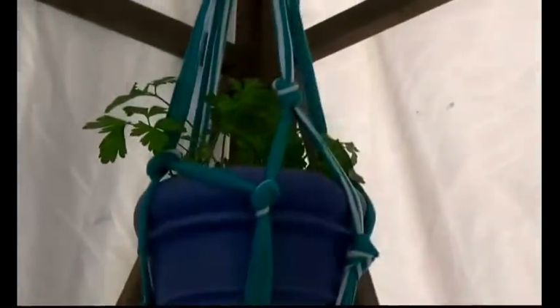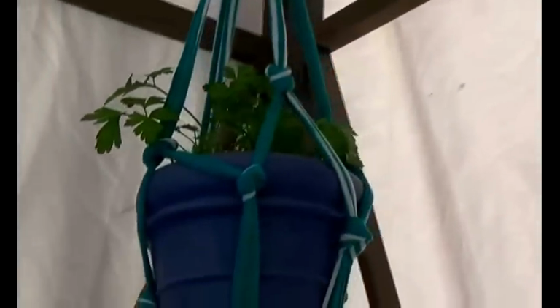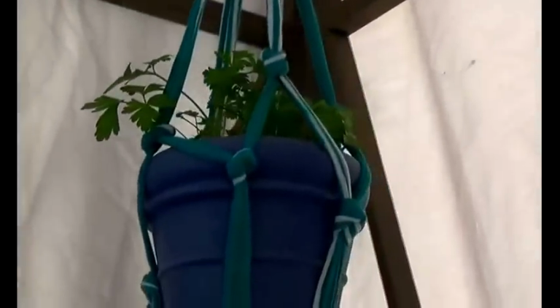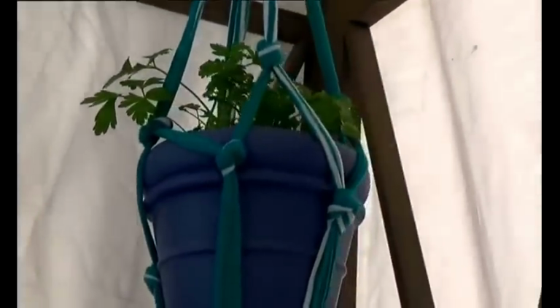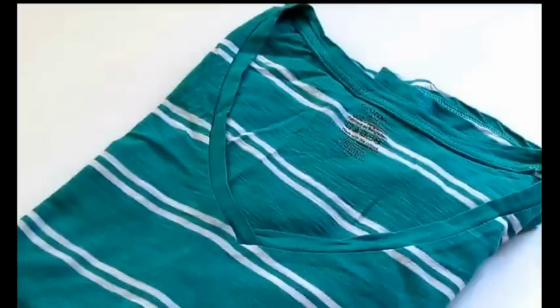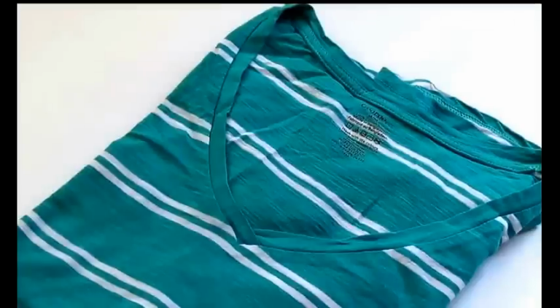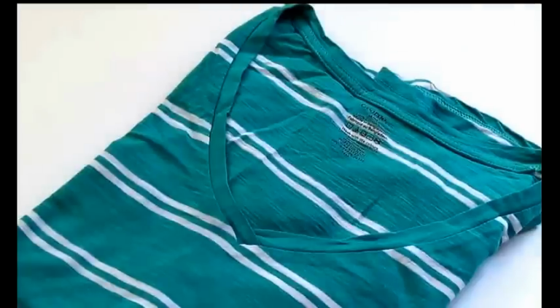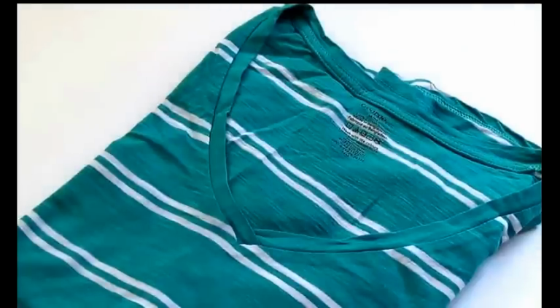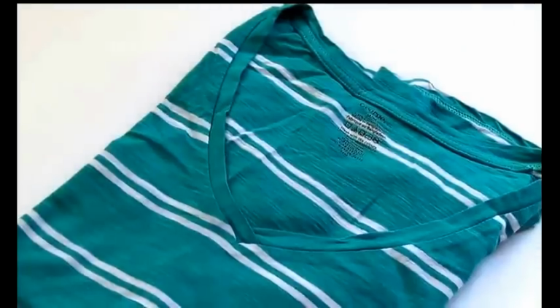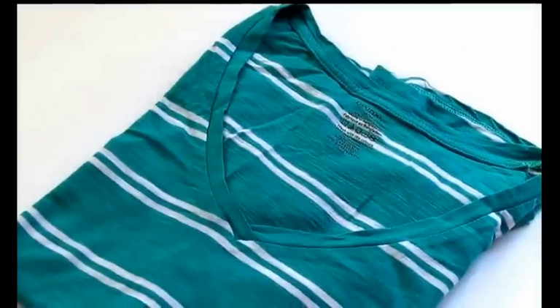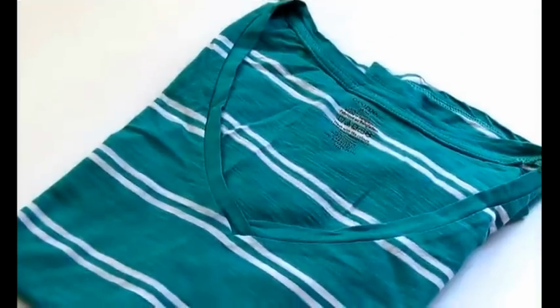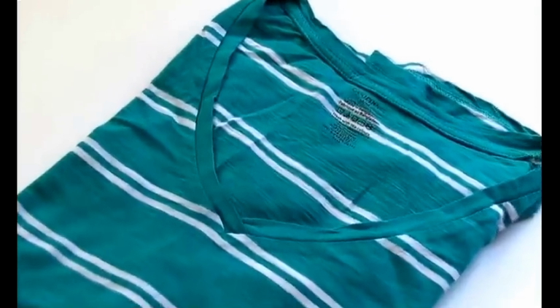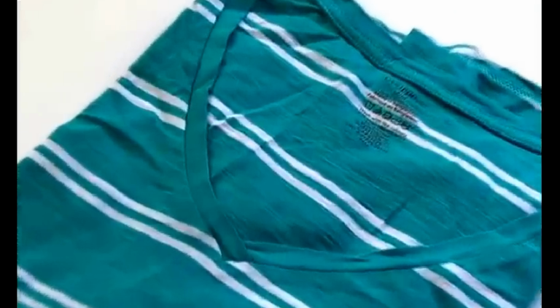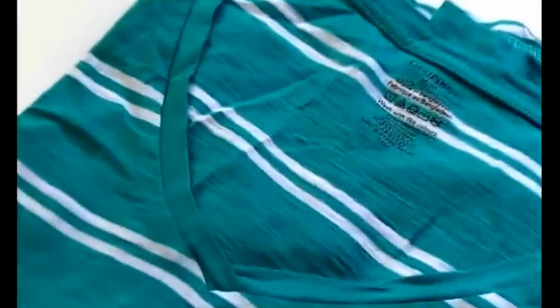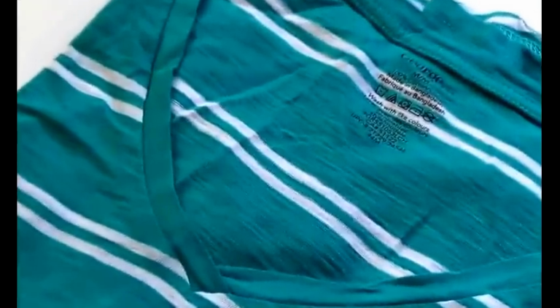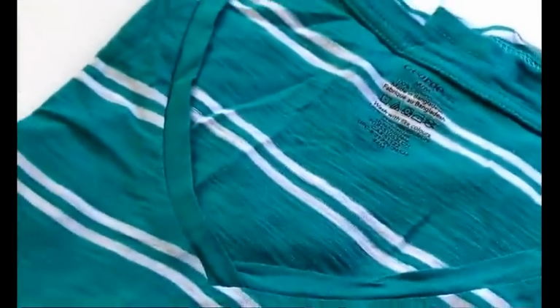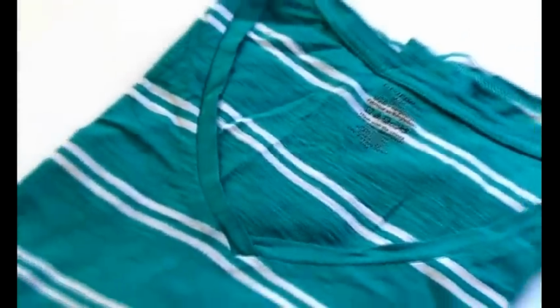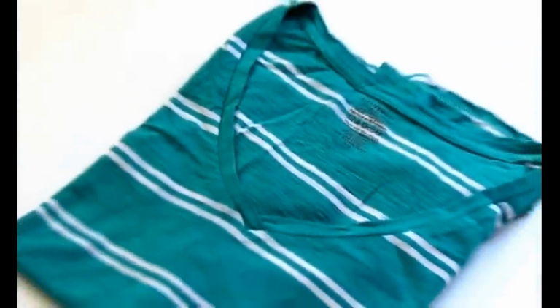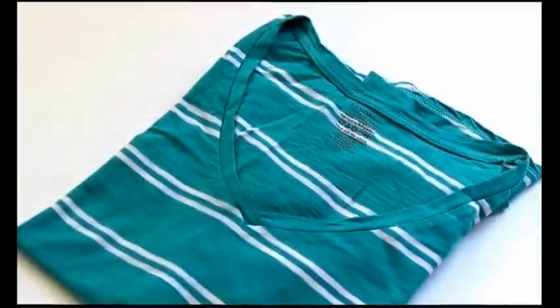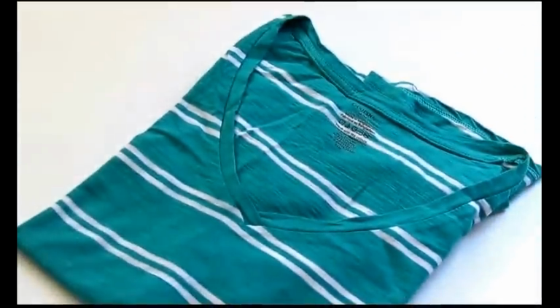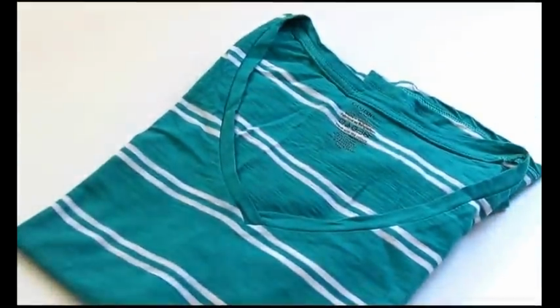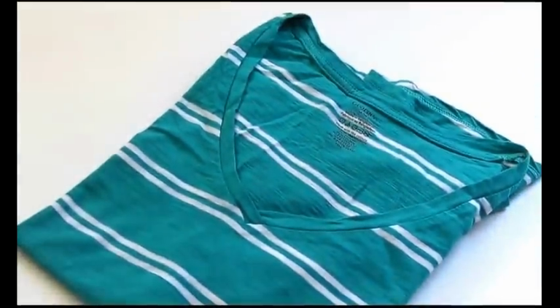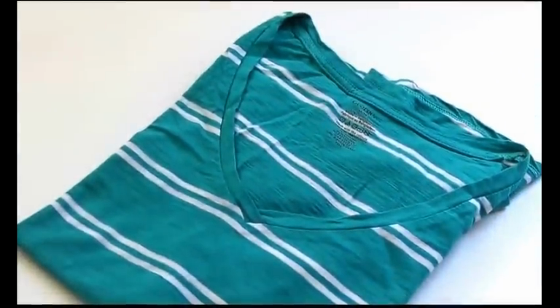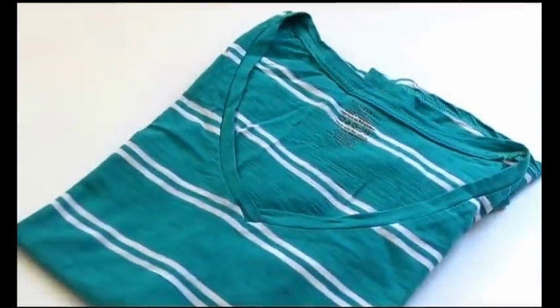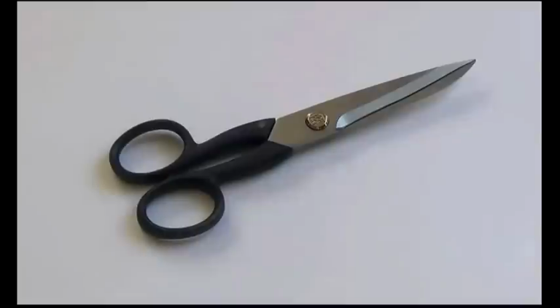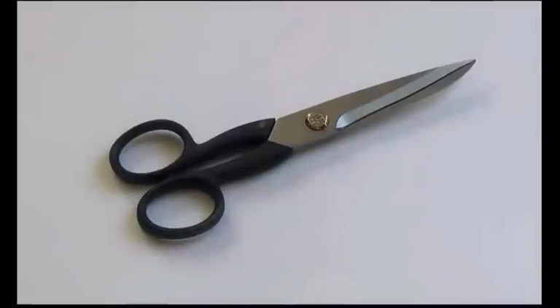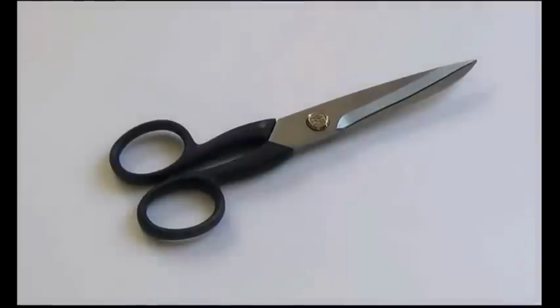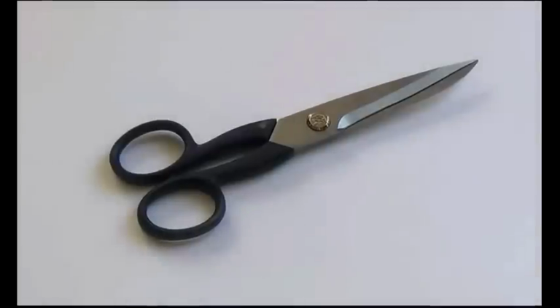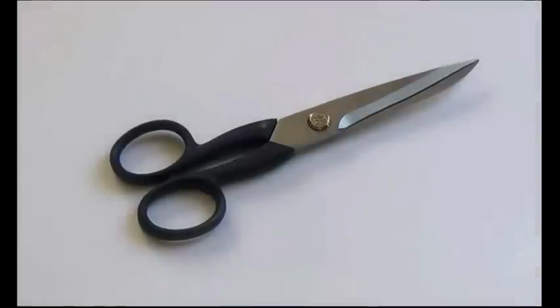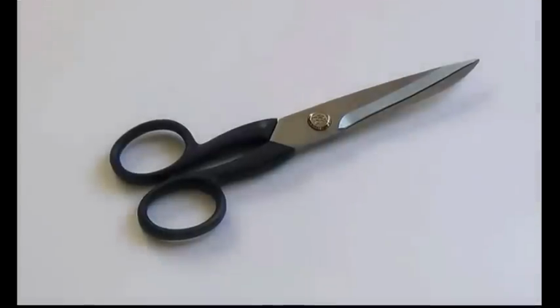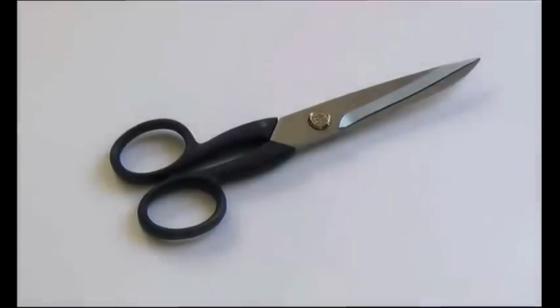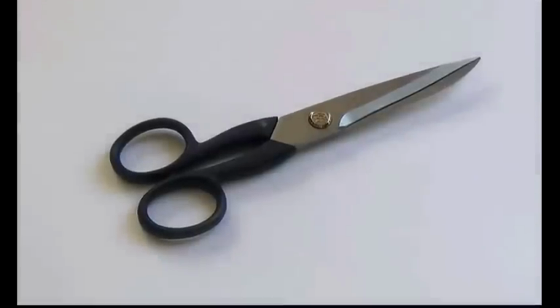You will obviously need a t-shirt. I am using one that I found at Walmart for super cheap. And you will also need a pair of scissors.